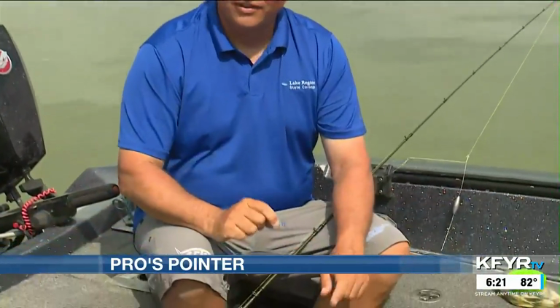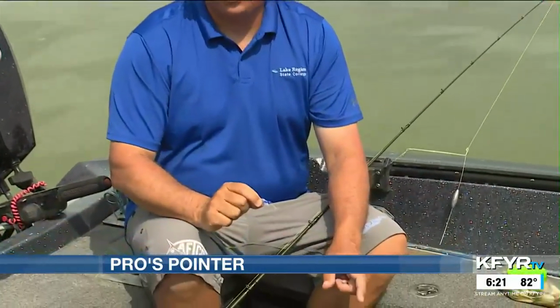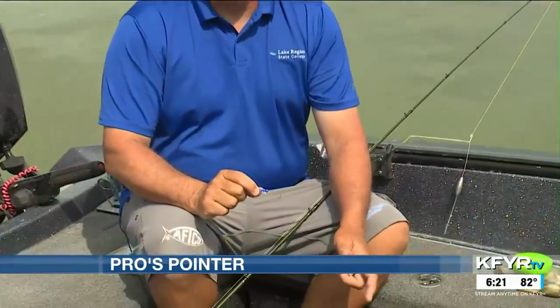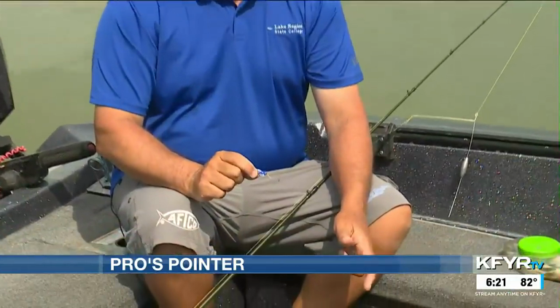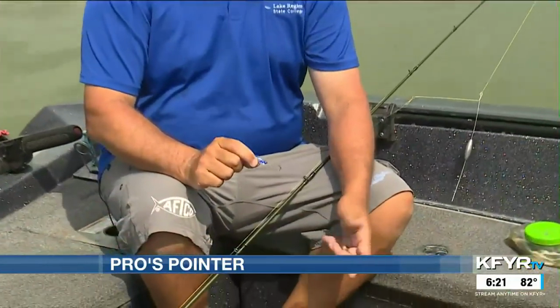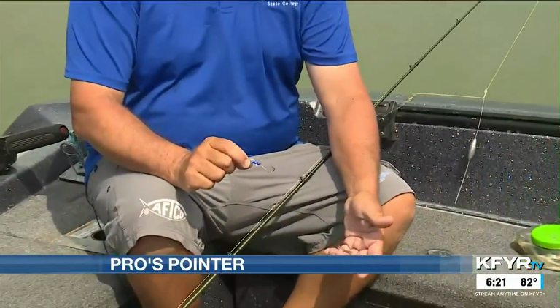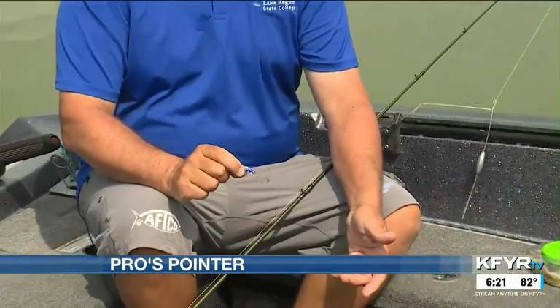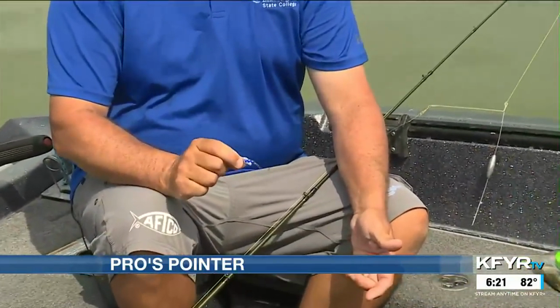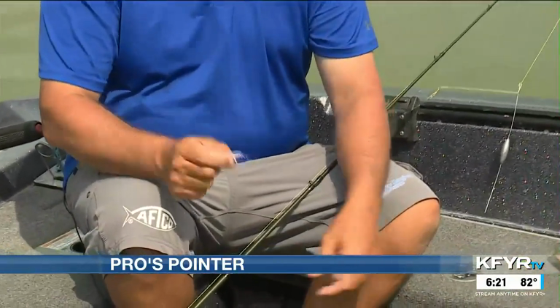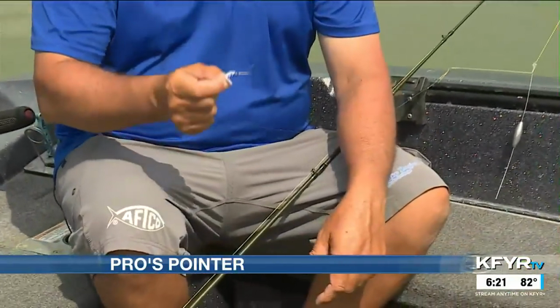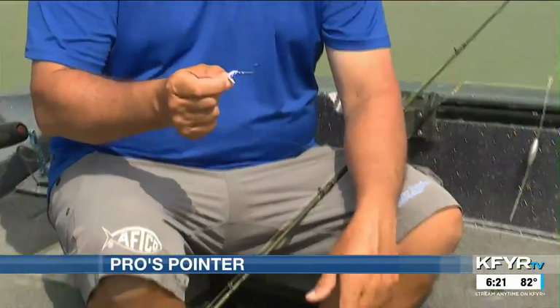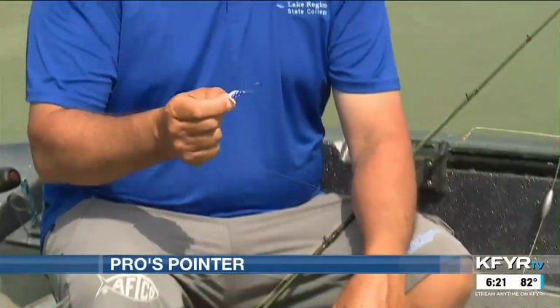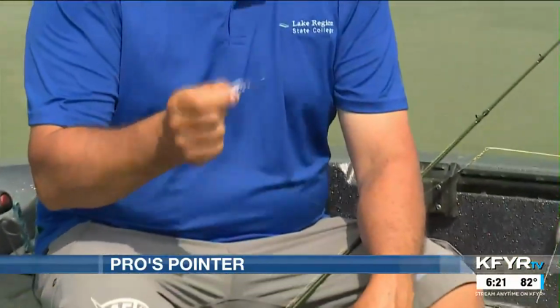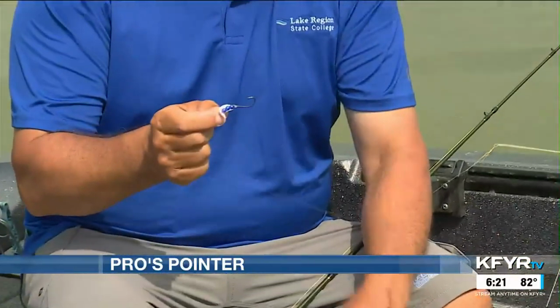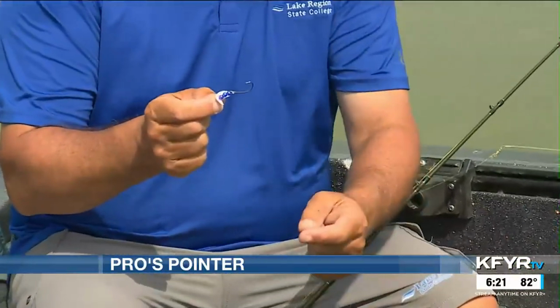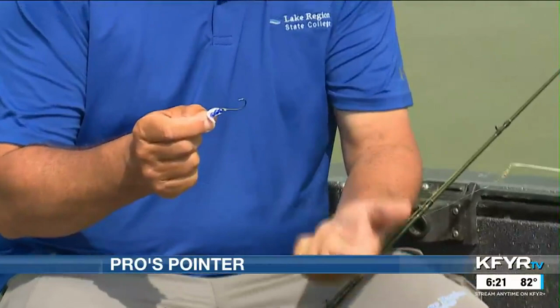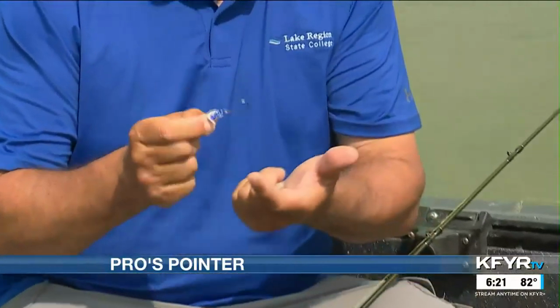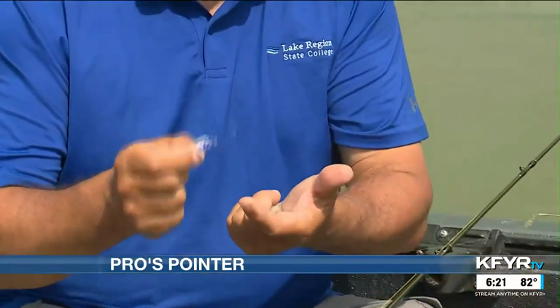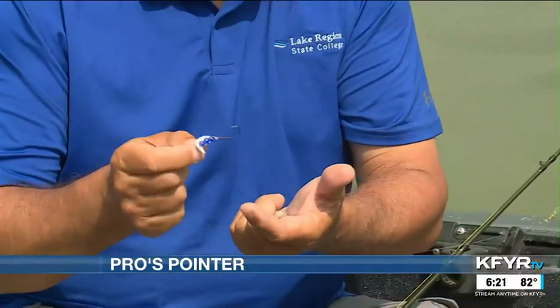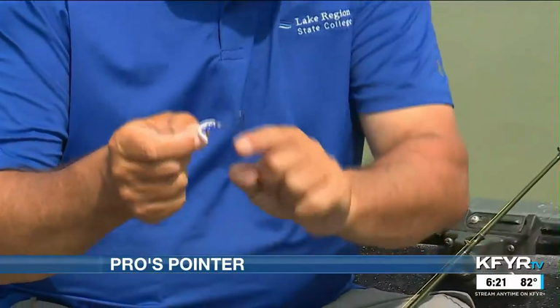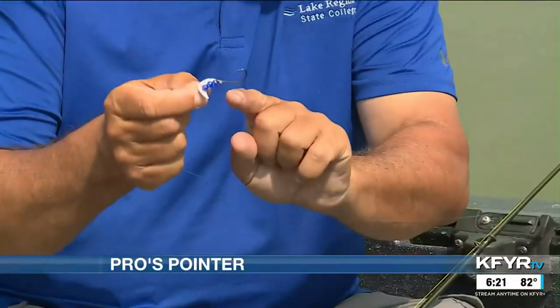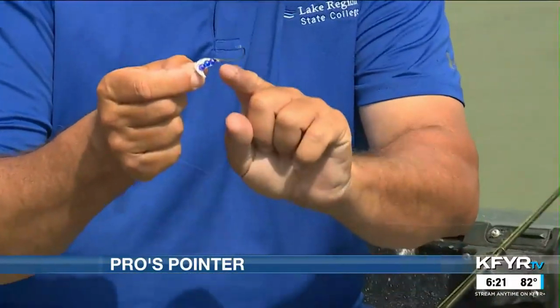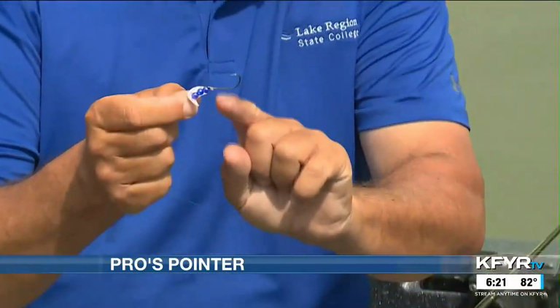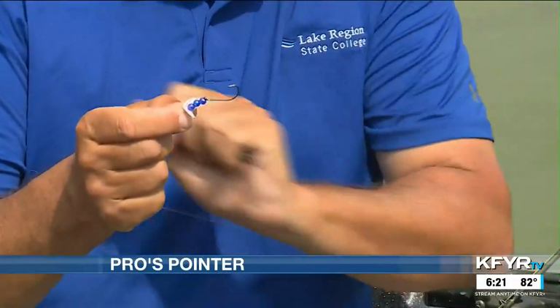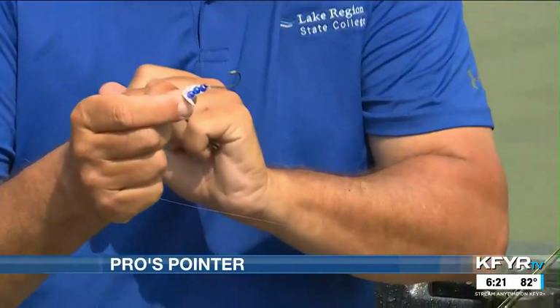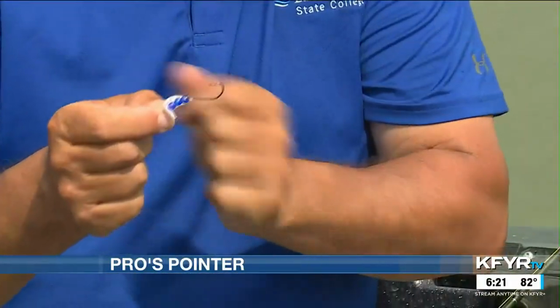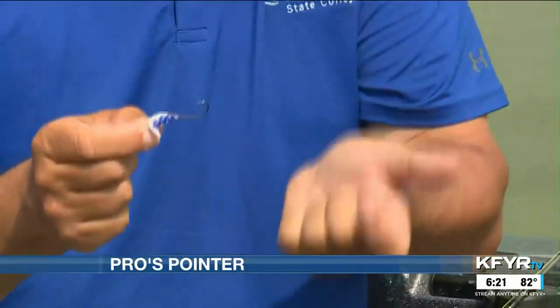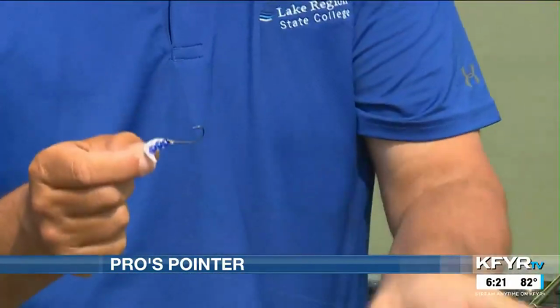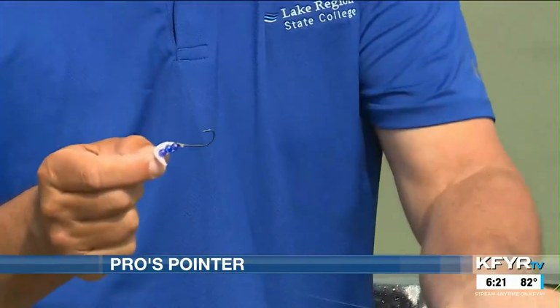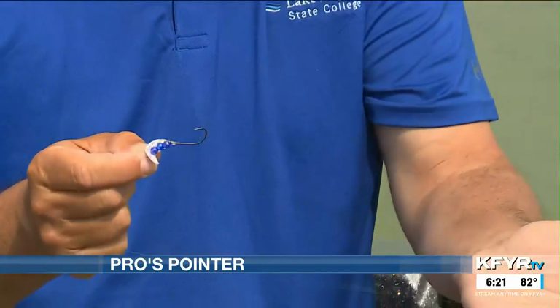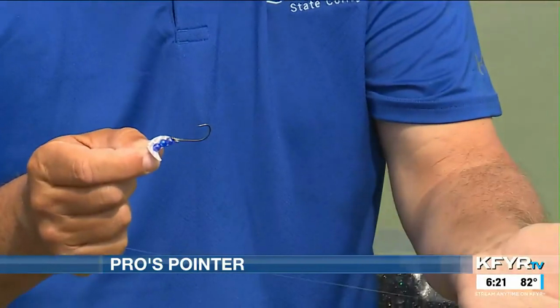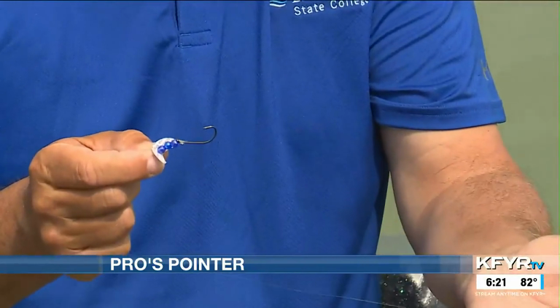There are two key elements to making this work. The first one is the hook. I prefer the bait holder style with the barbs on the shank of the hook to help hold the plastic firmly in place.